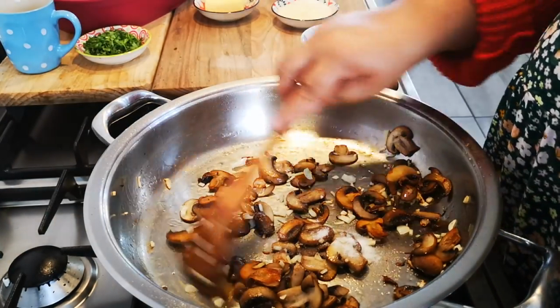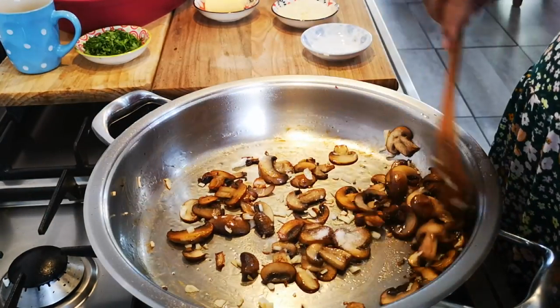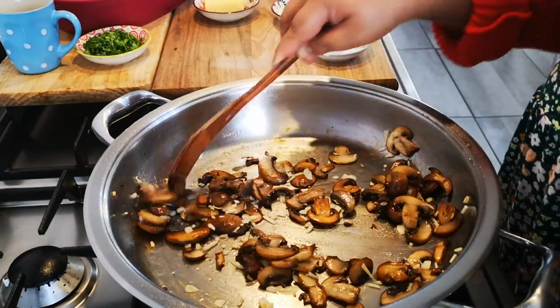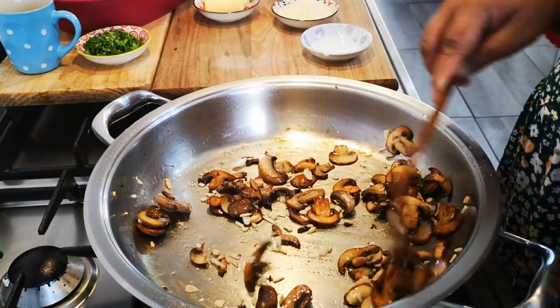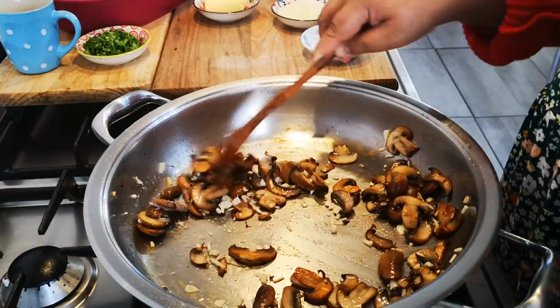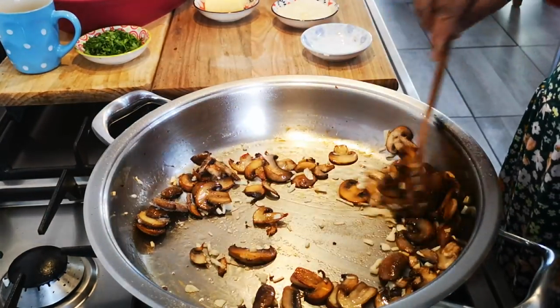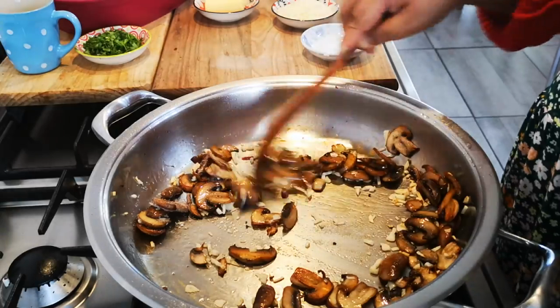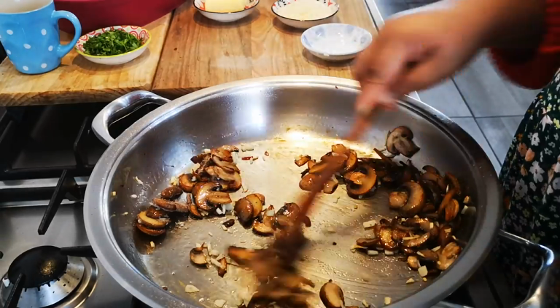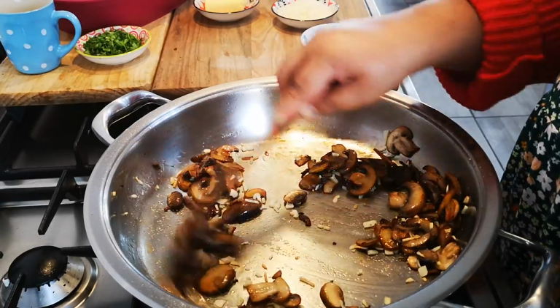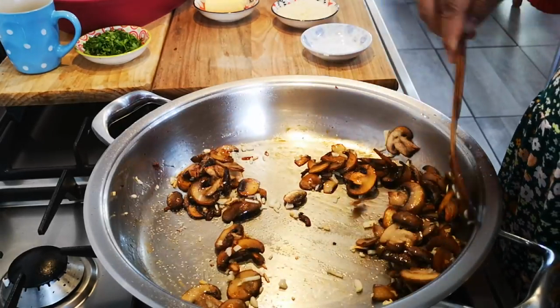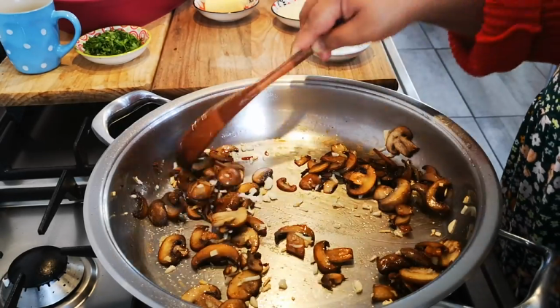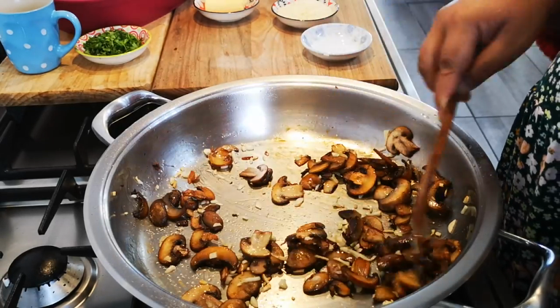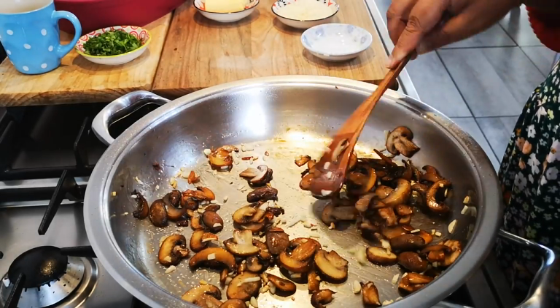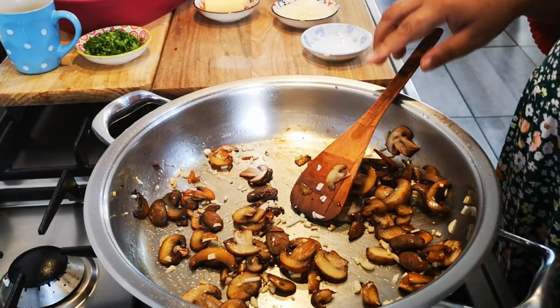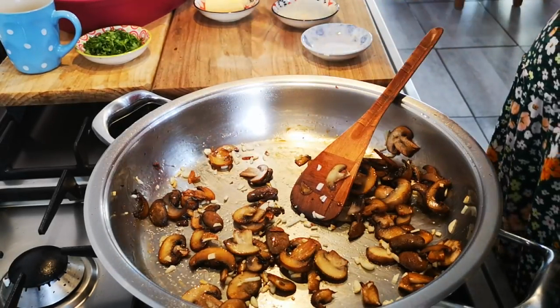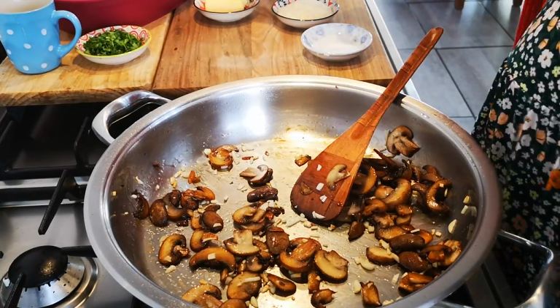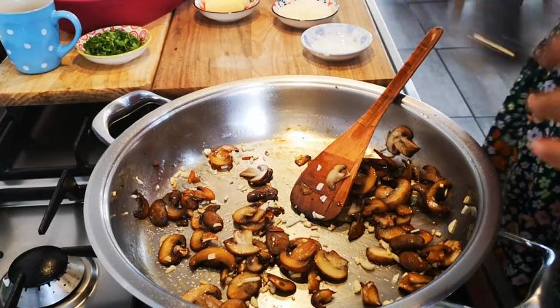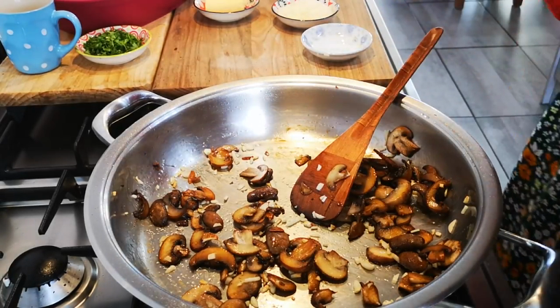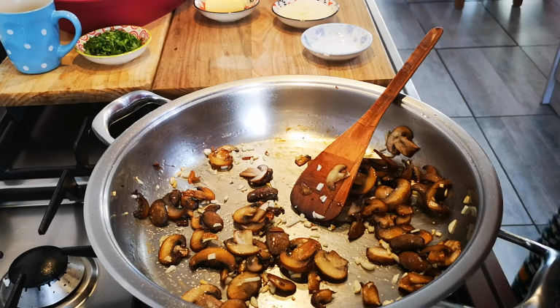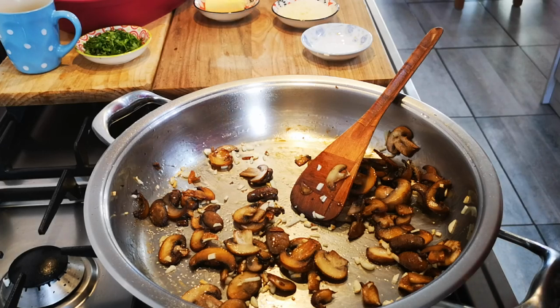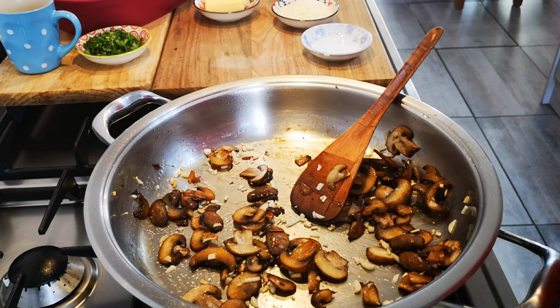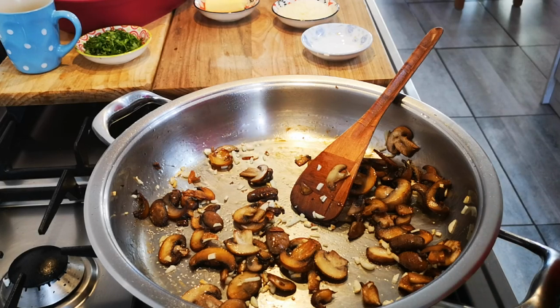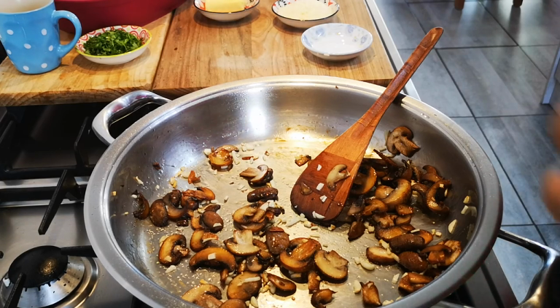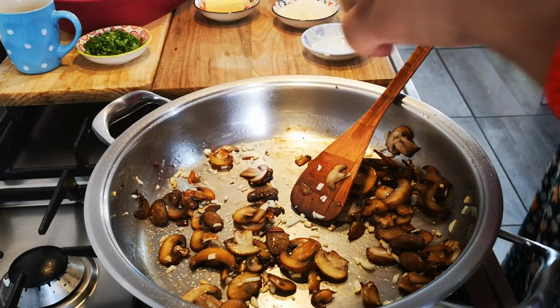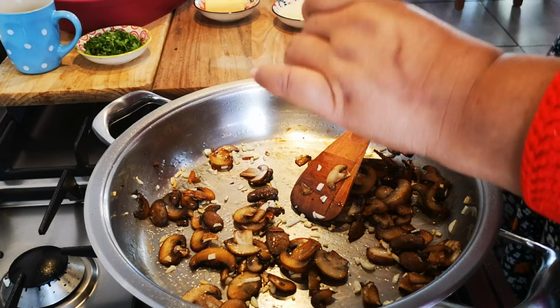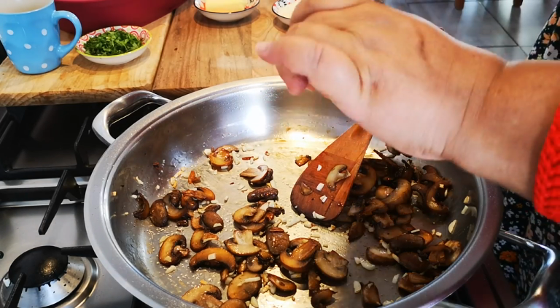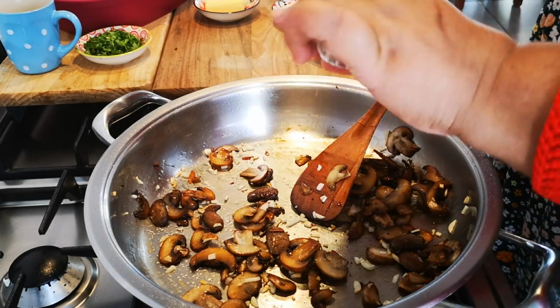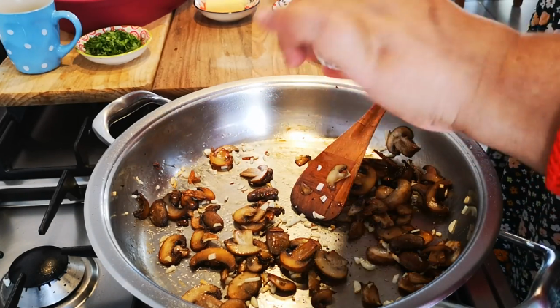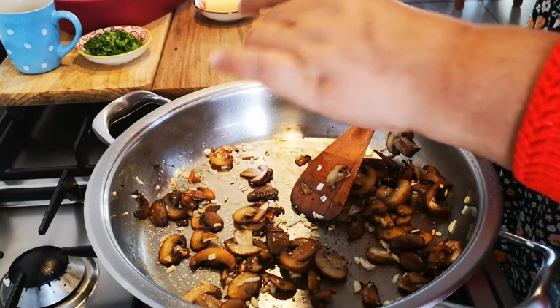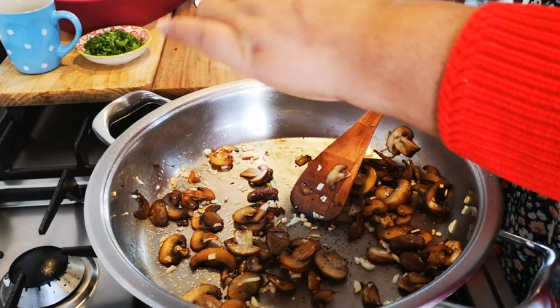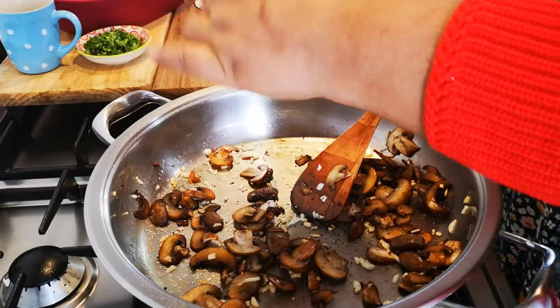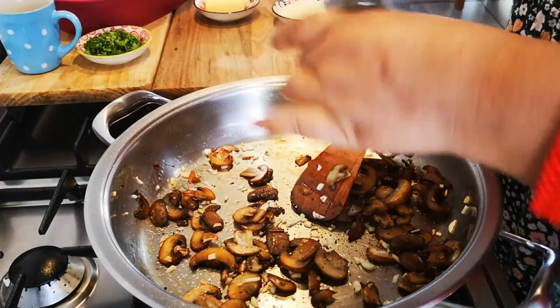Be light with the salt. Now I'm going to add my black pepper, and we'll add more again later on.